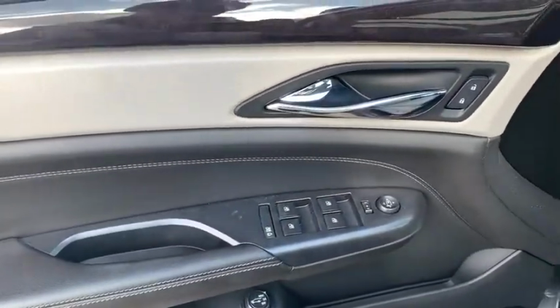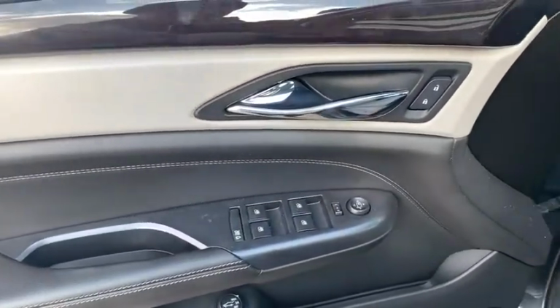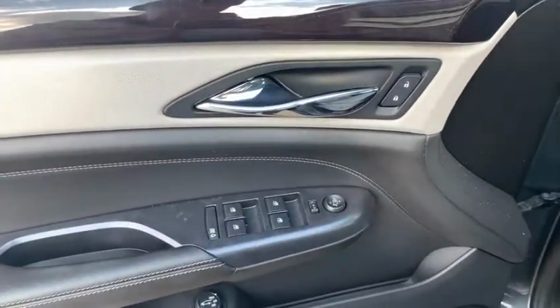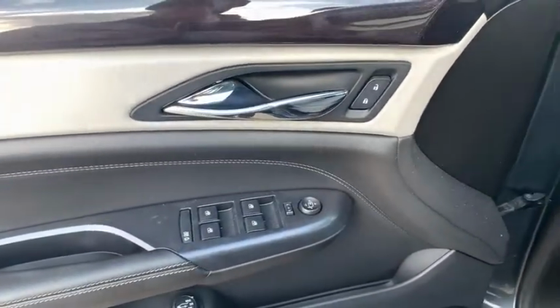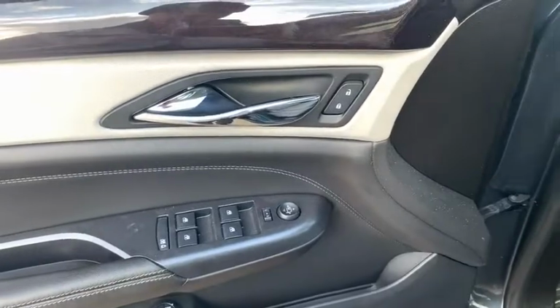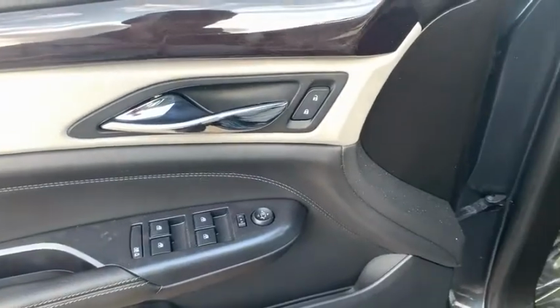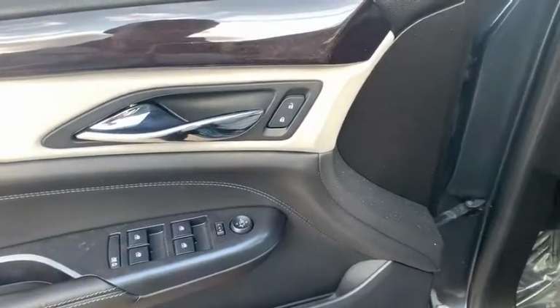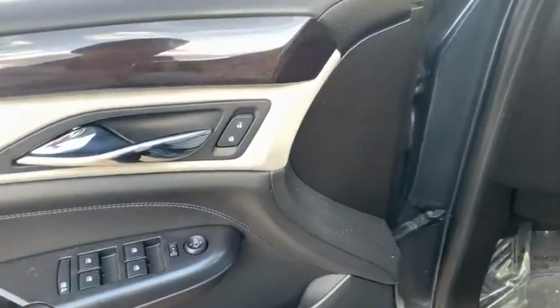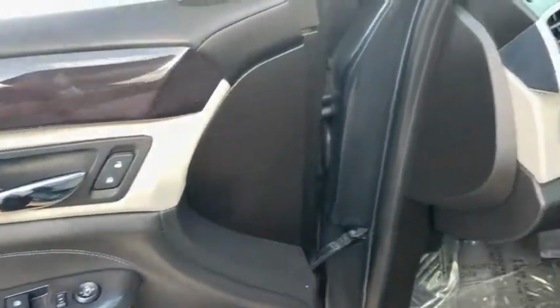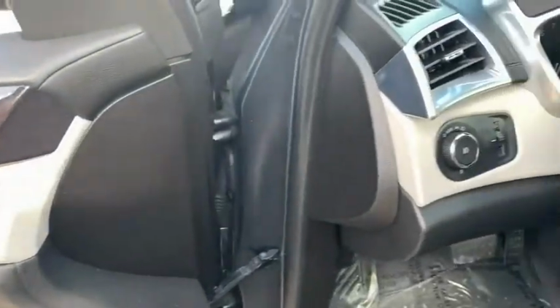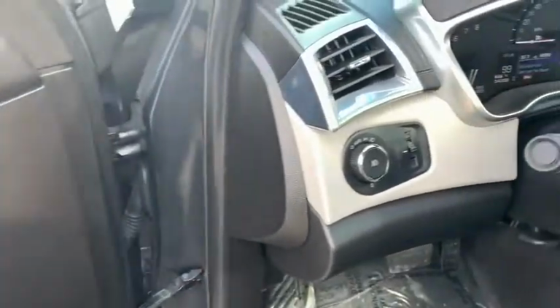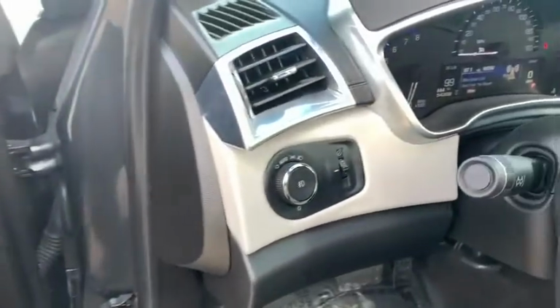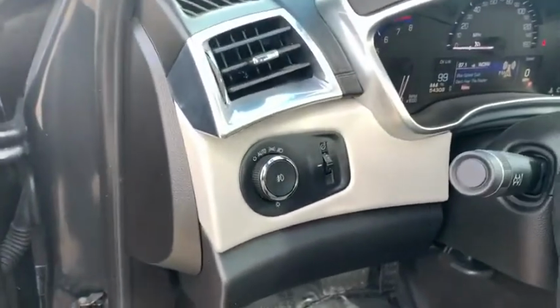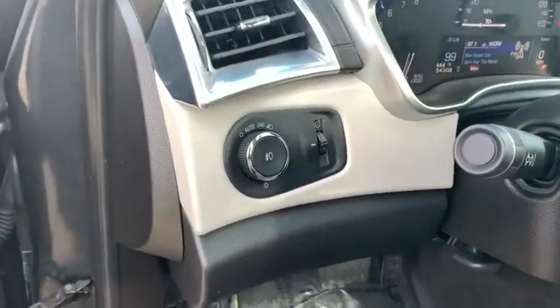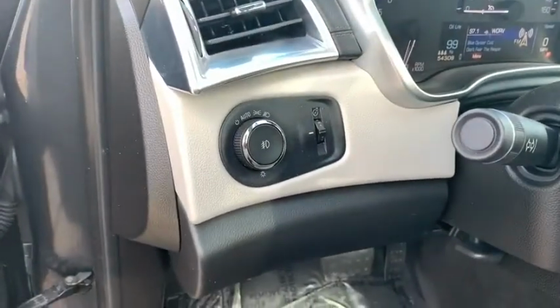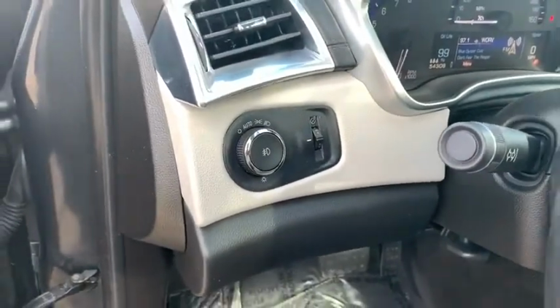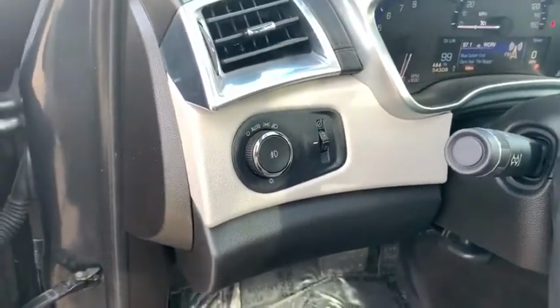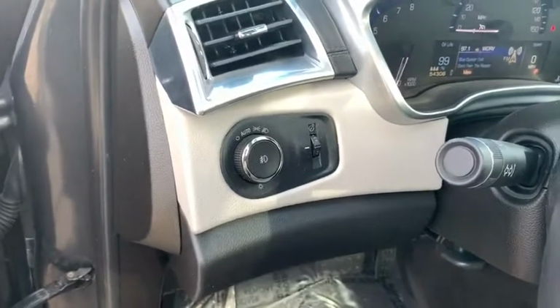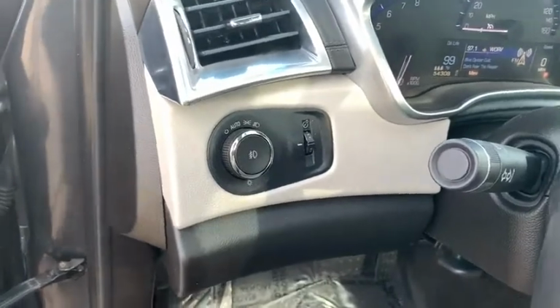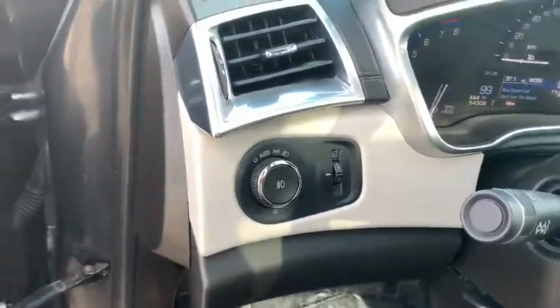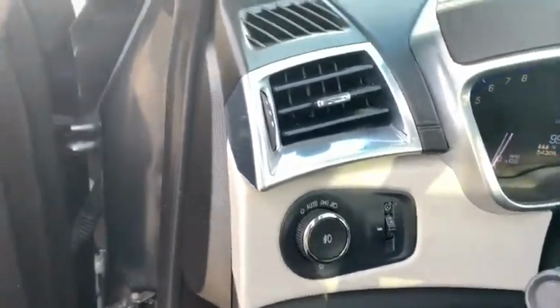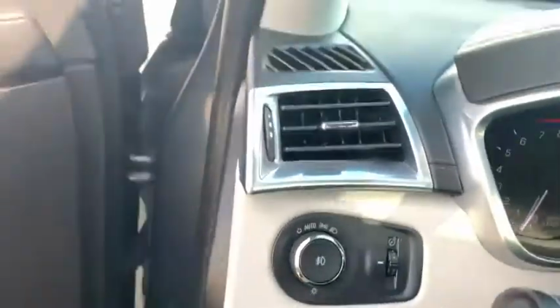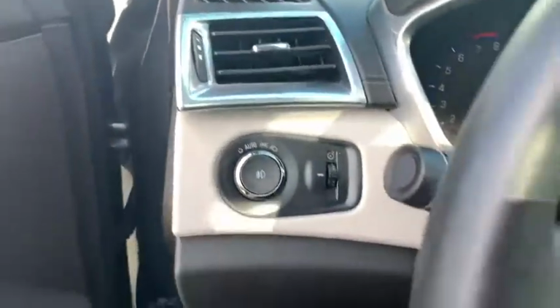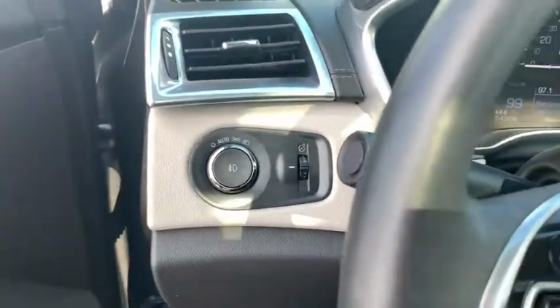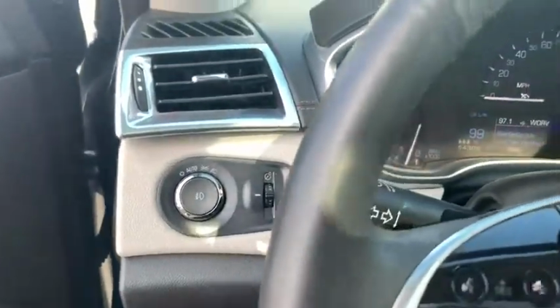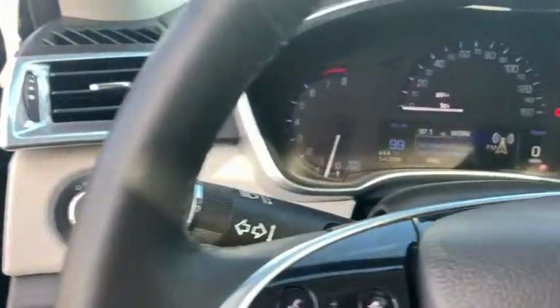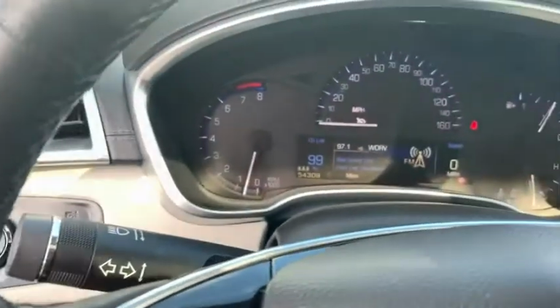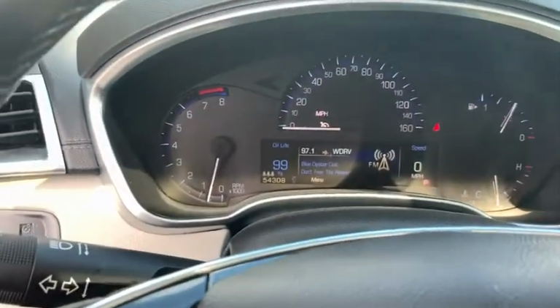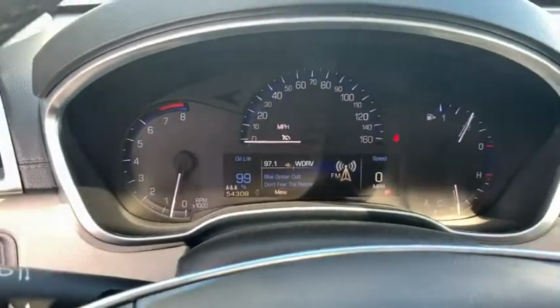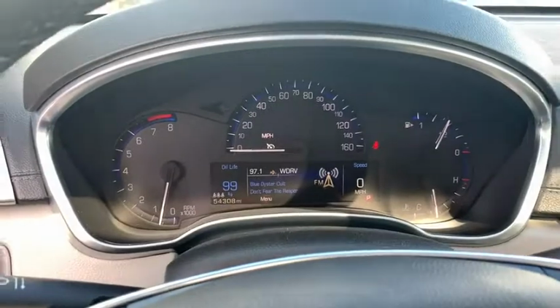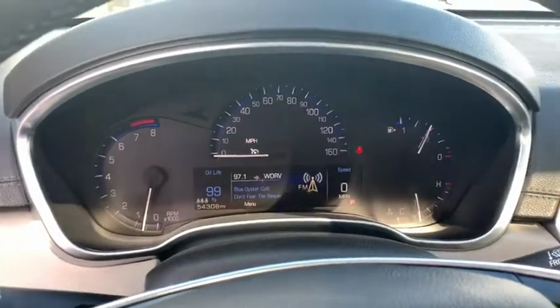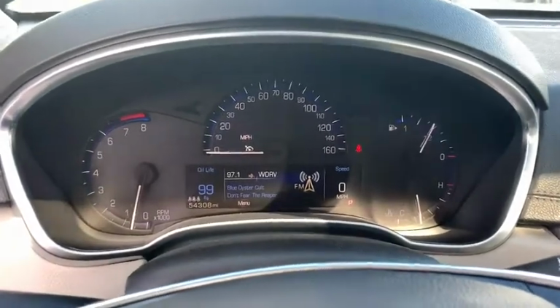Here are some of this vehicle's great options: traction control, navigation system, power liftgate, keyless entry, power passenger seat, leather-wrapped steering wheel, dual airbags, power steering, four-wheel disc brakes.